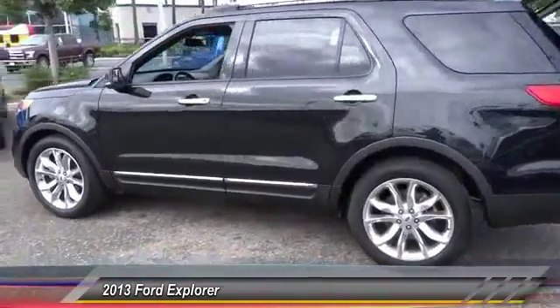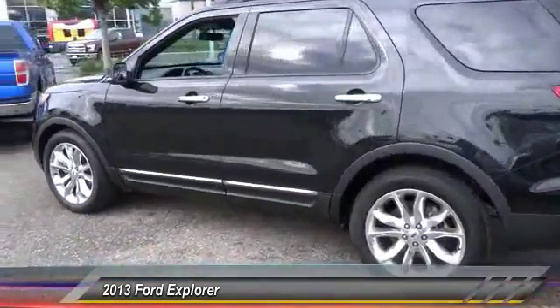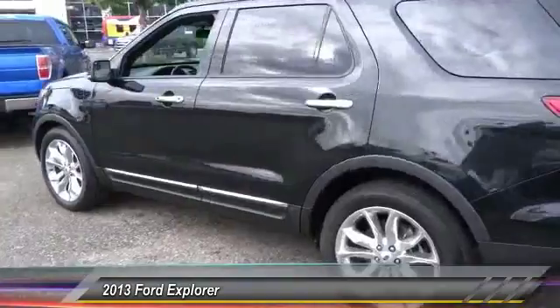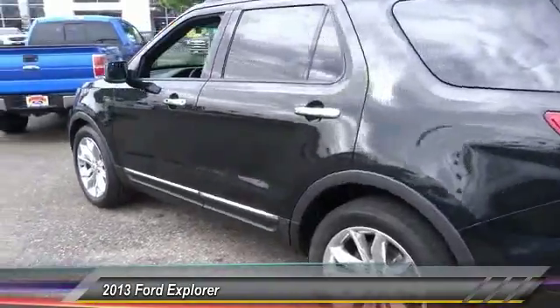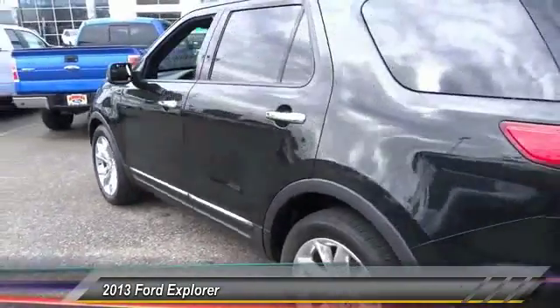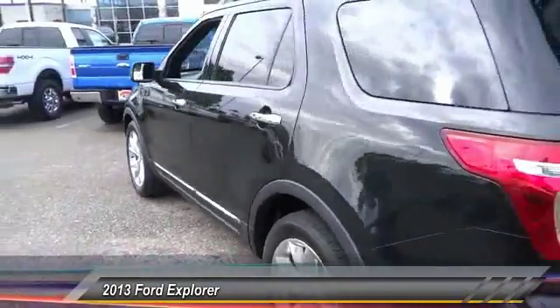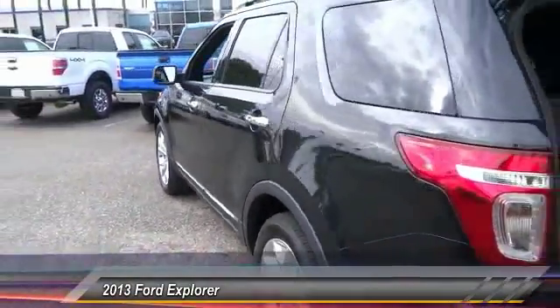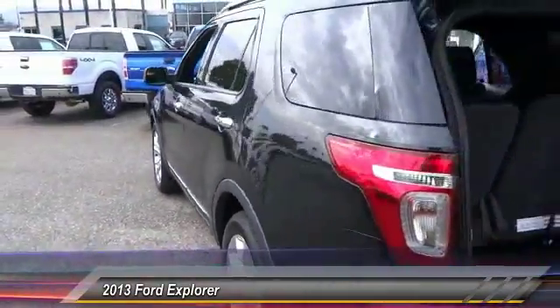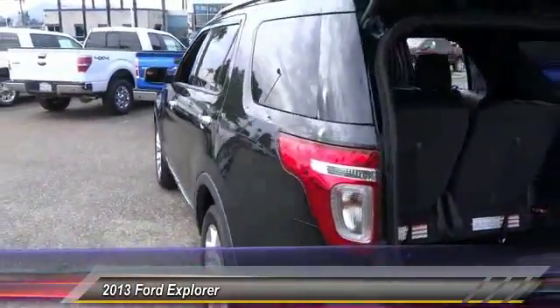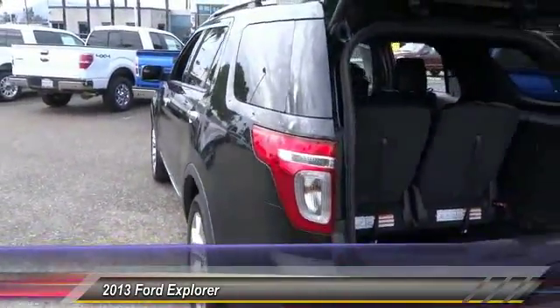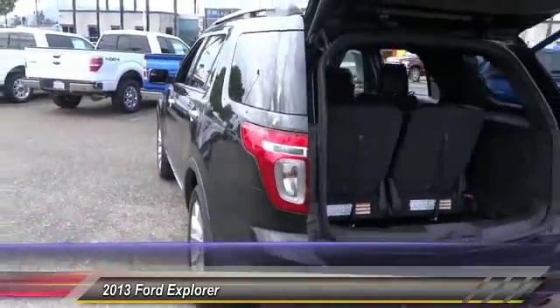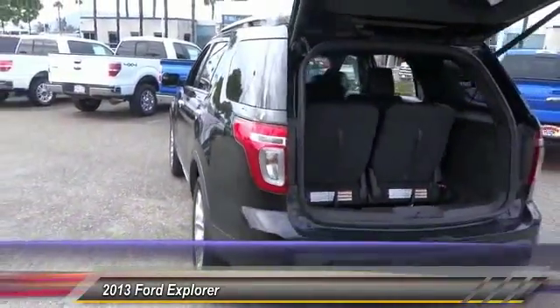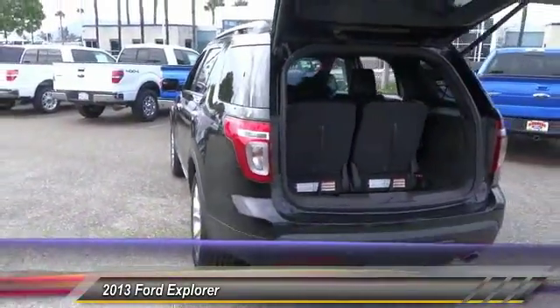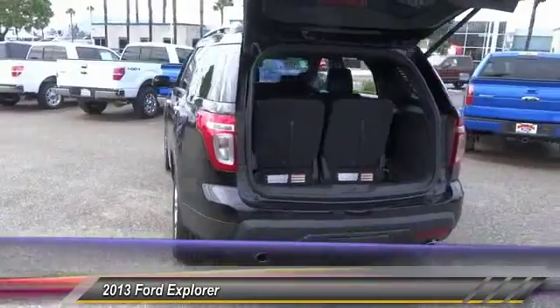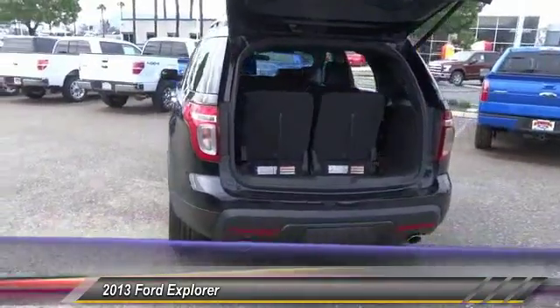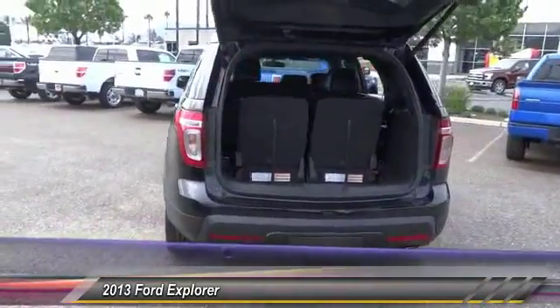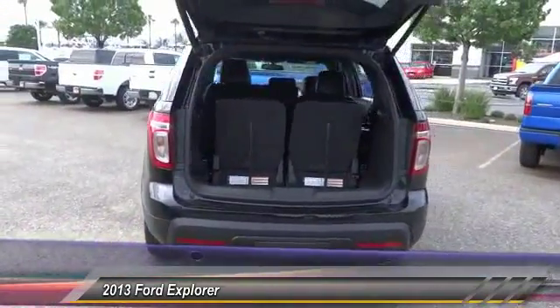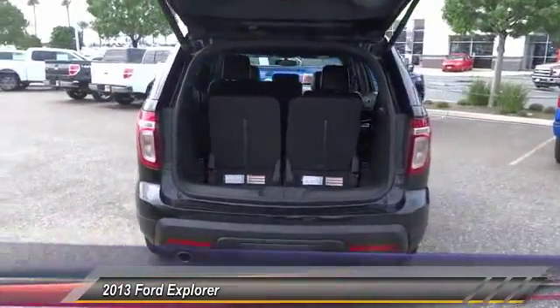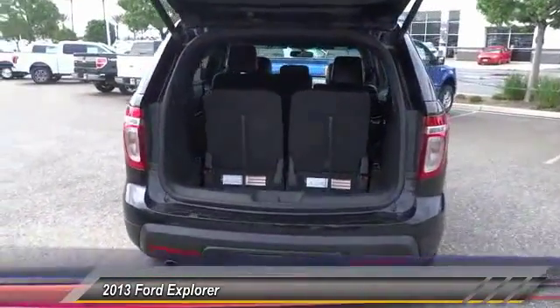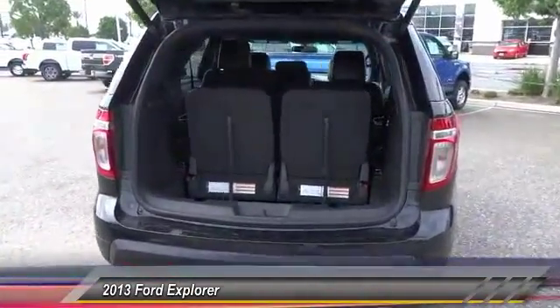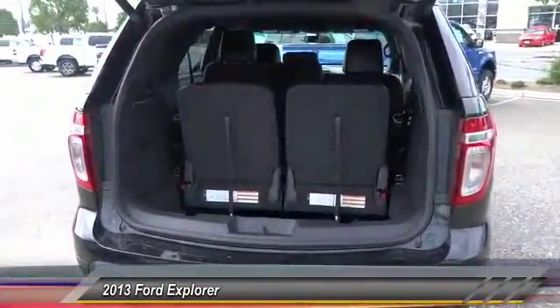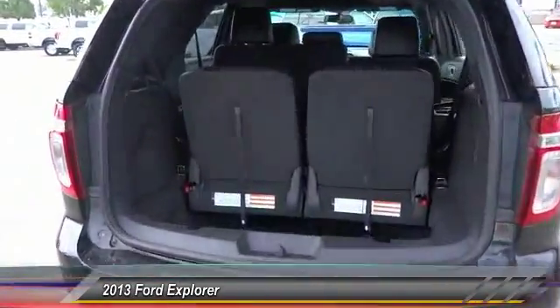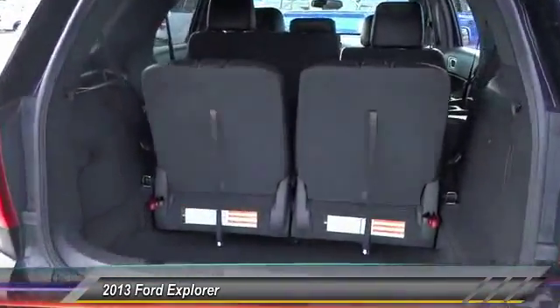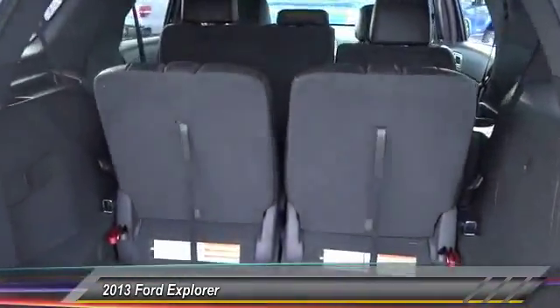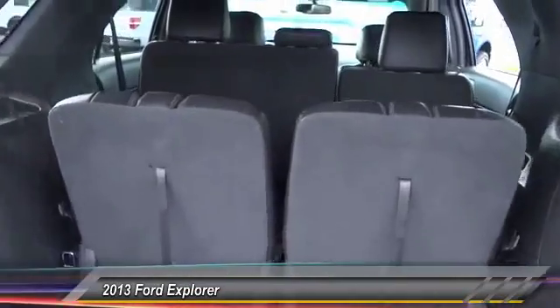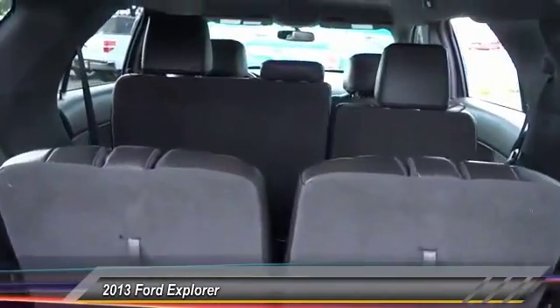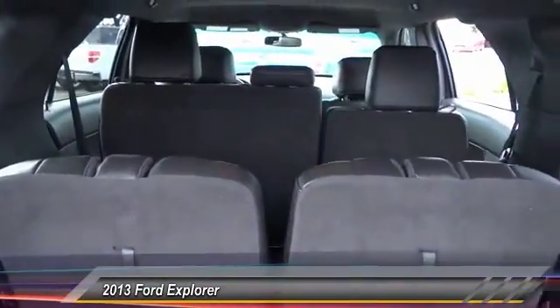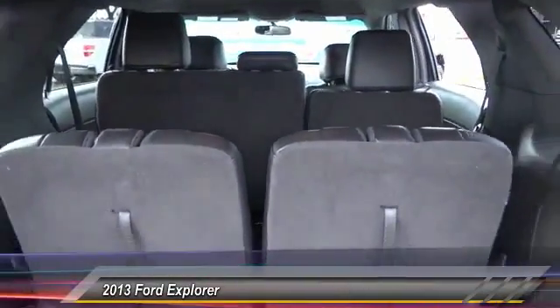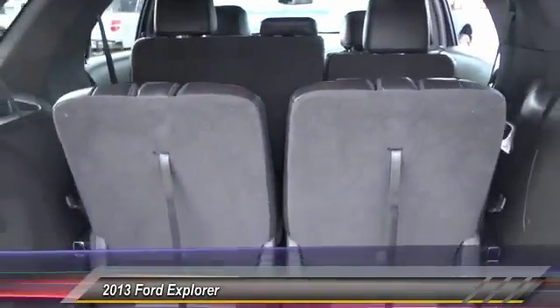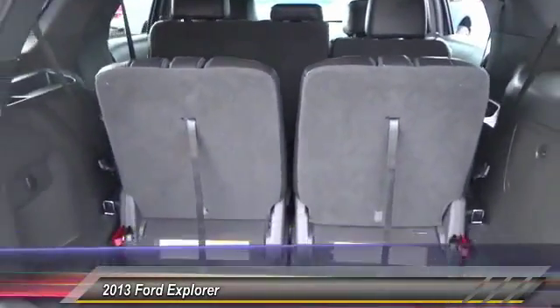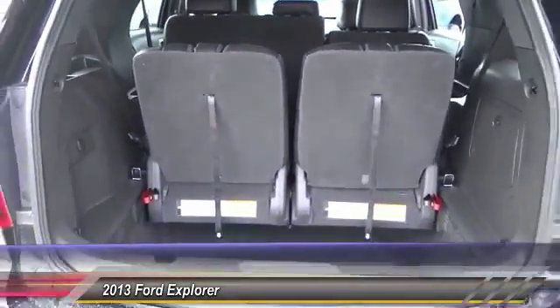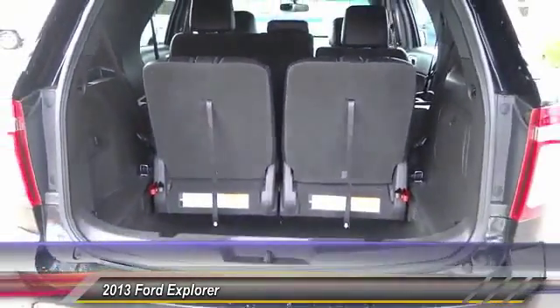Here are some of this vehicle's great options: keyless entry, backup camera, traction control, leather-wrapped steering wheel, air conditioning front, power steering, alloy wheels, automatic stability control, cruise control, AM FM stereo radio.